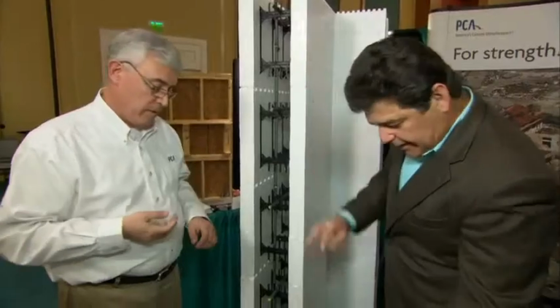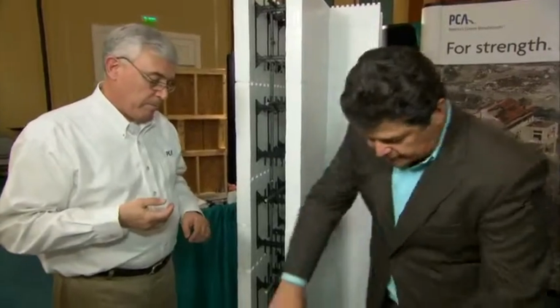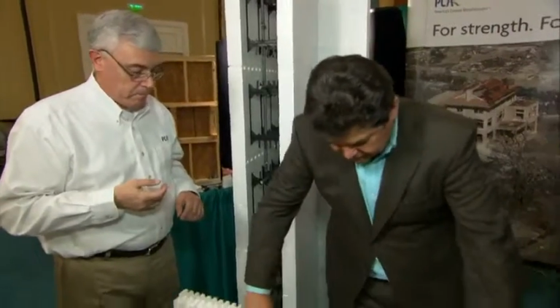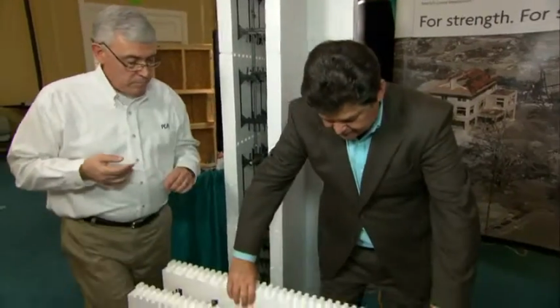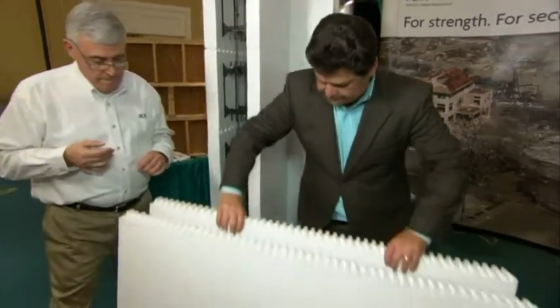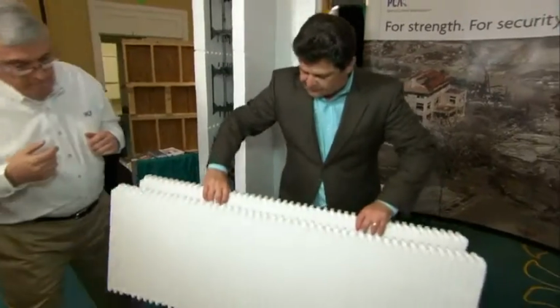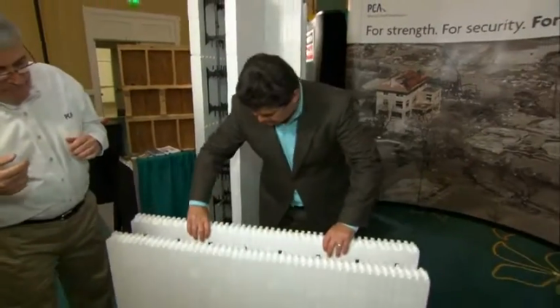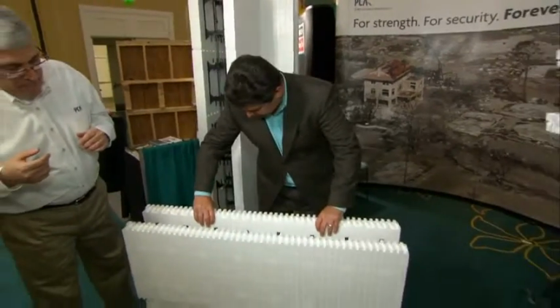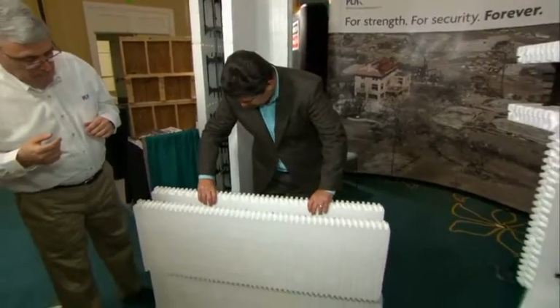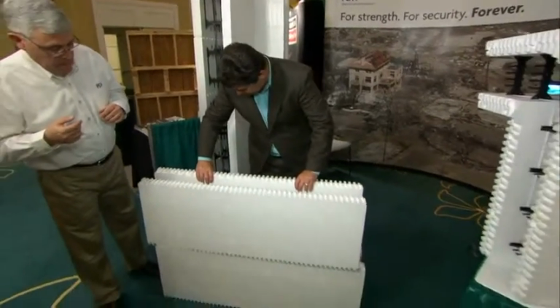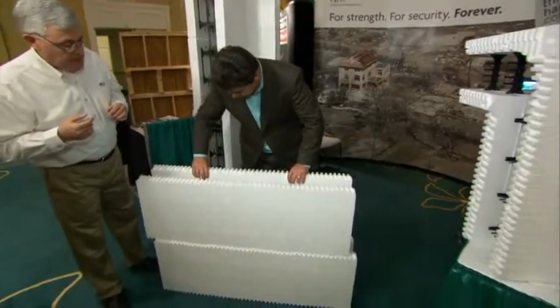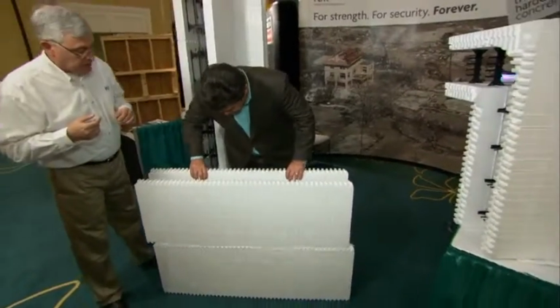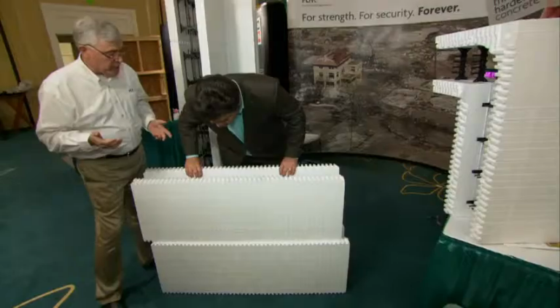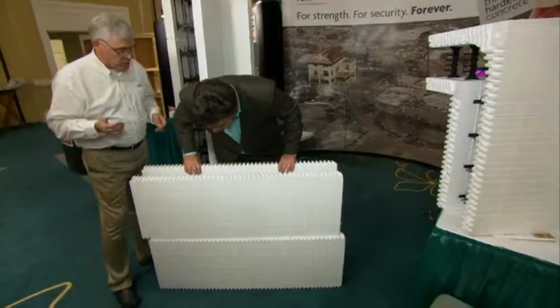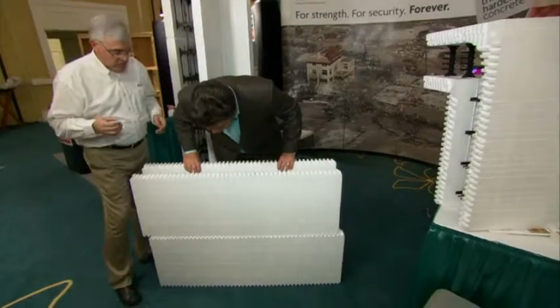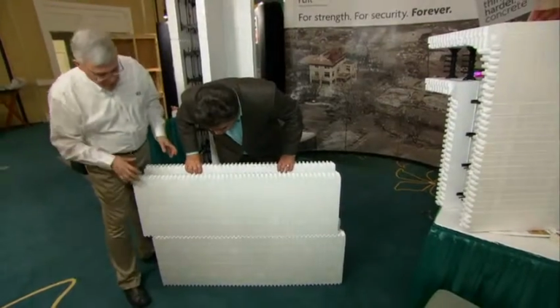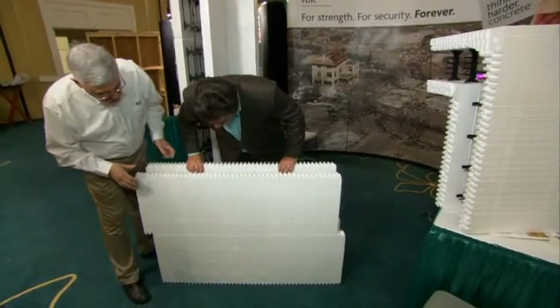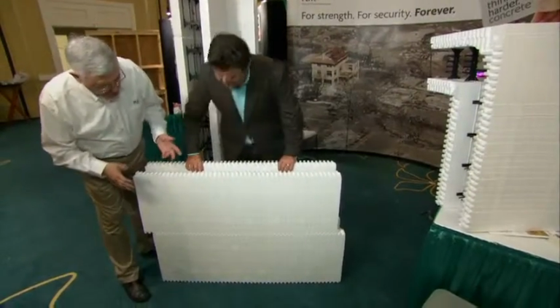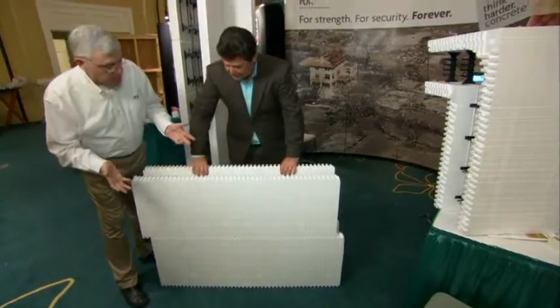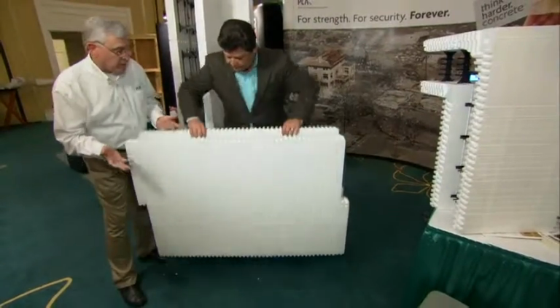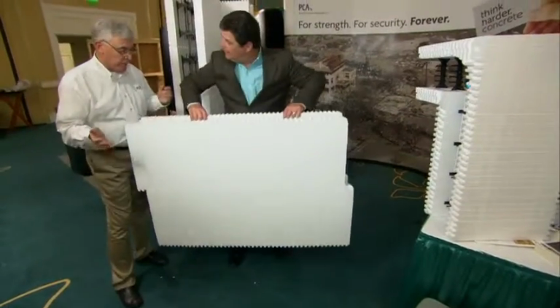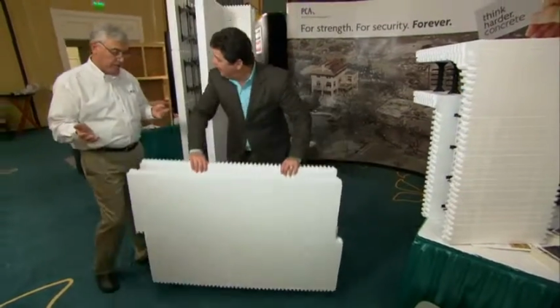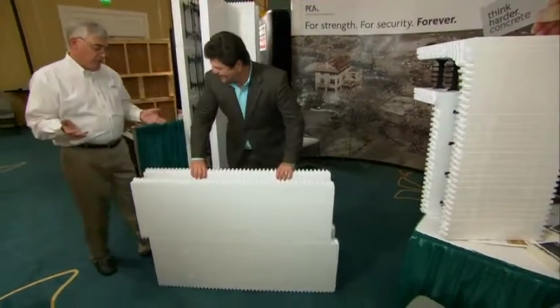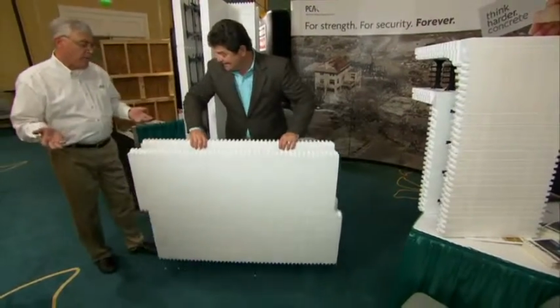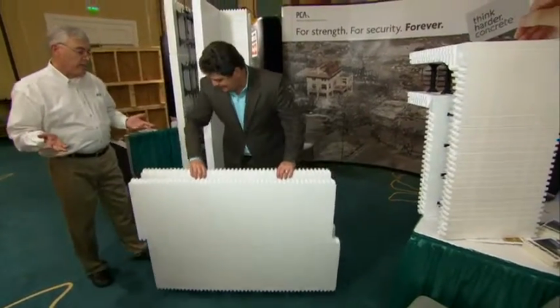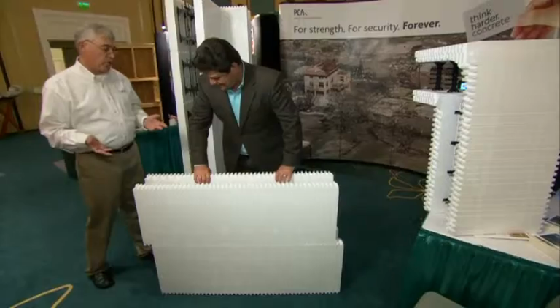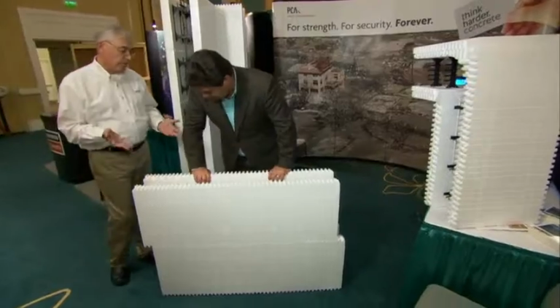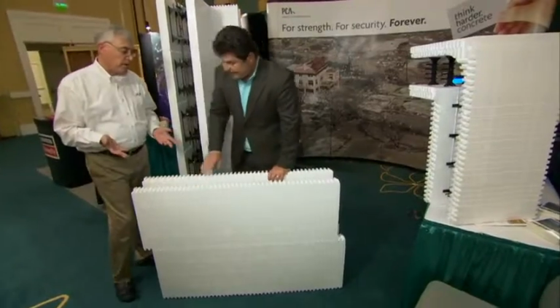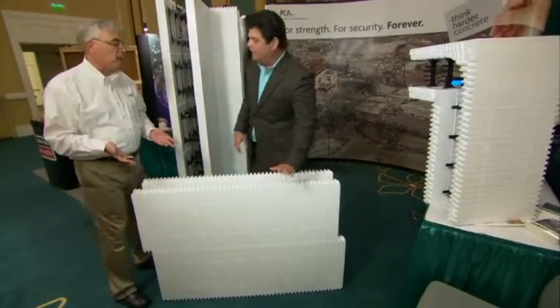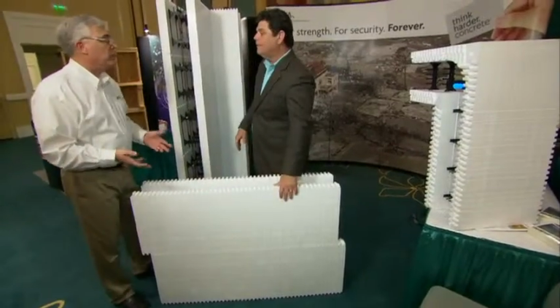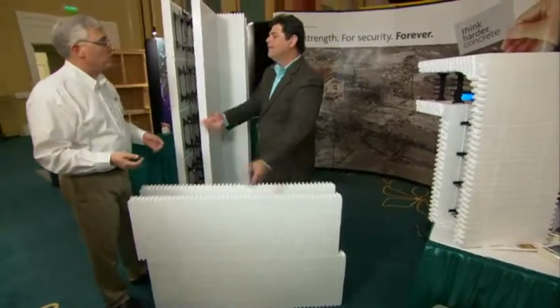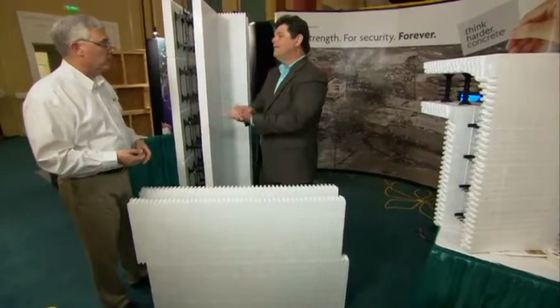Look at this — it just kind of pieces together here. Exactly, it's very easy to assemble. They stack like kids' toys — very lightweight, very easy to work with.